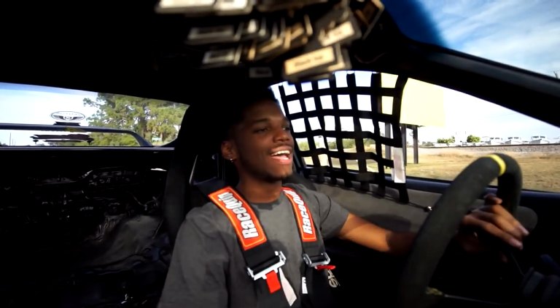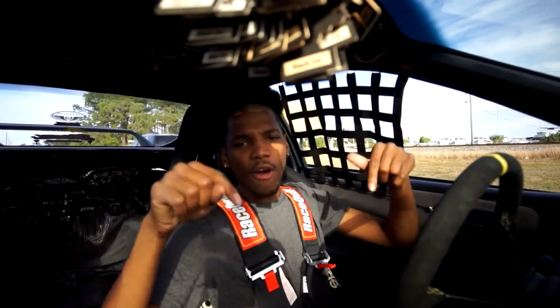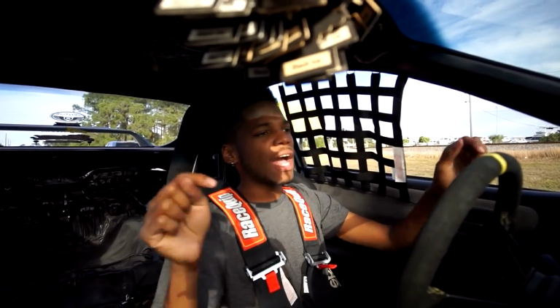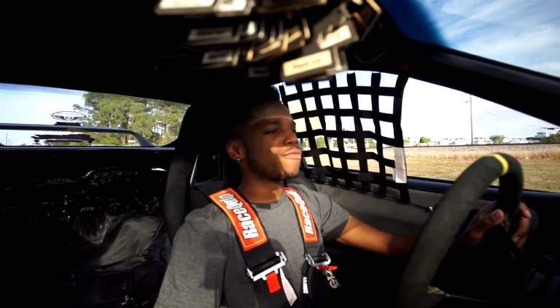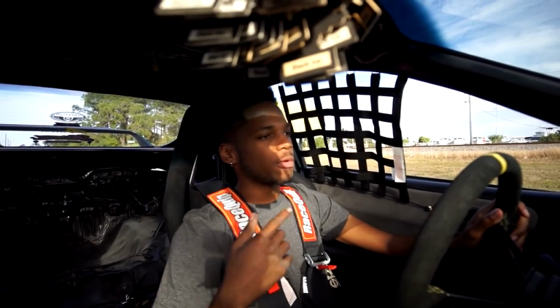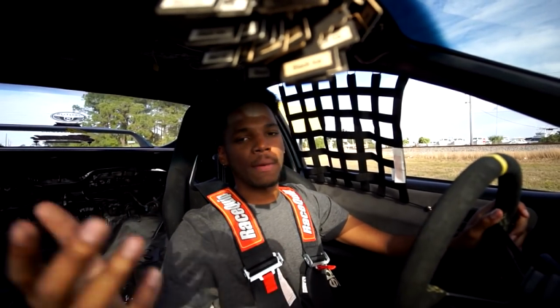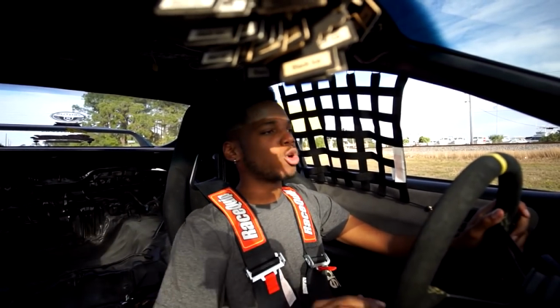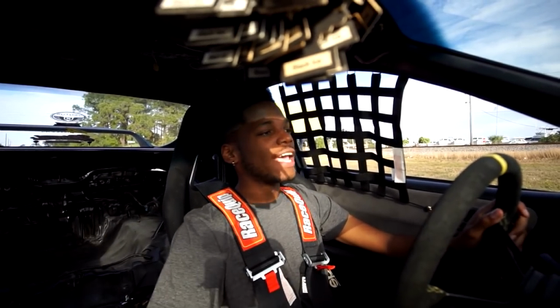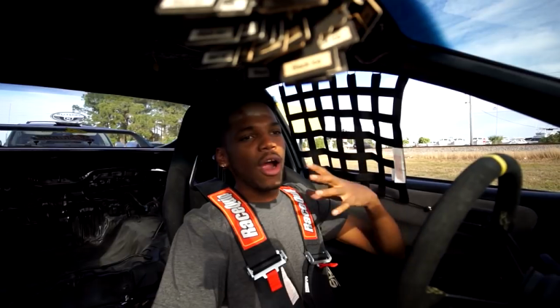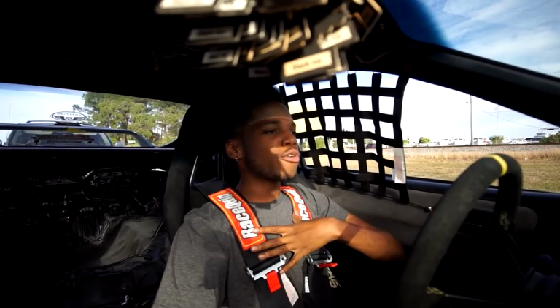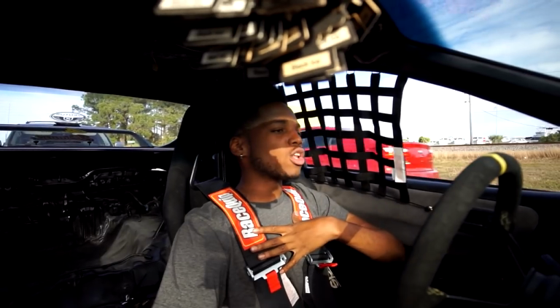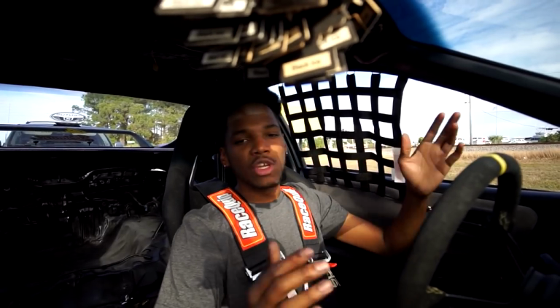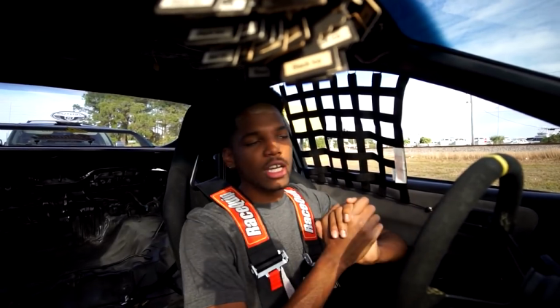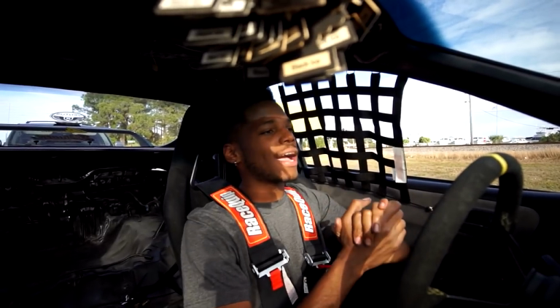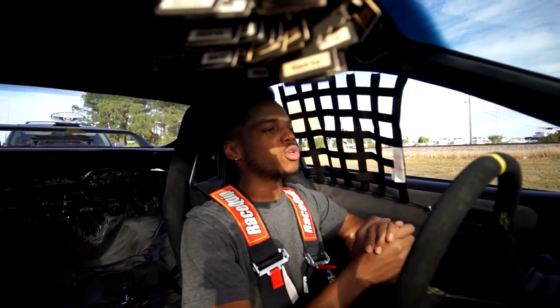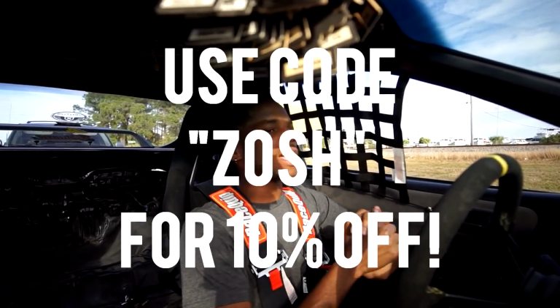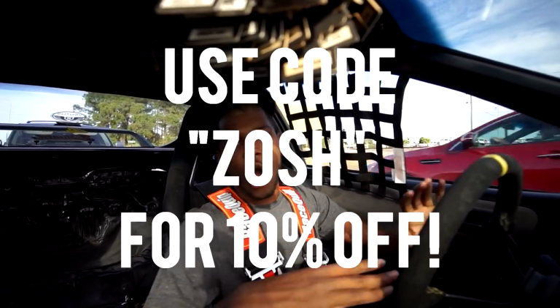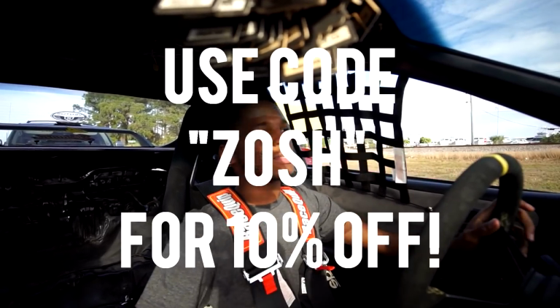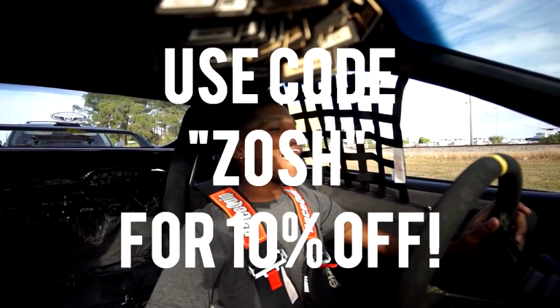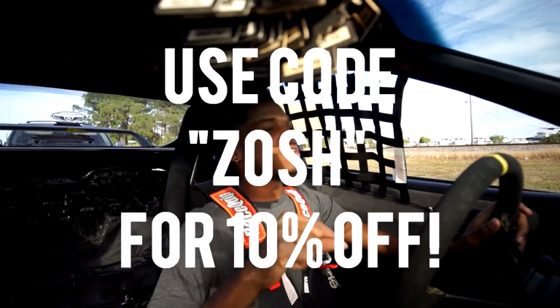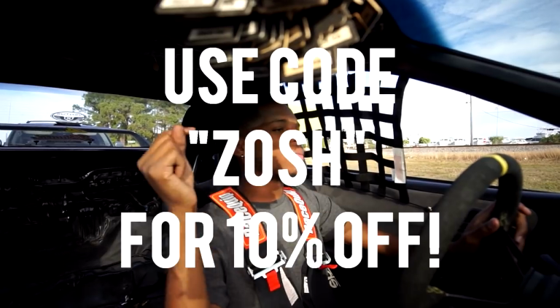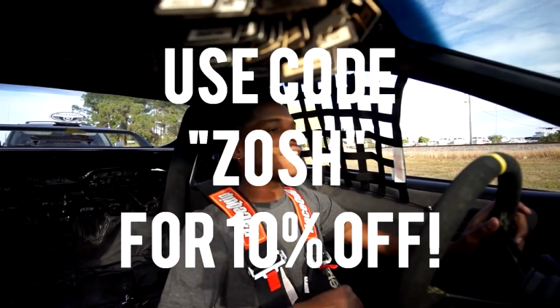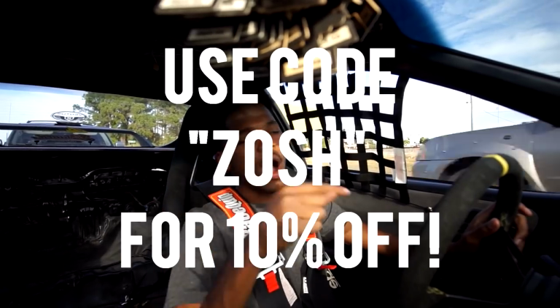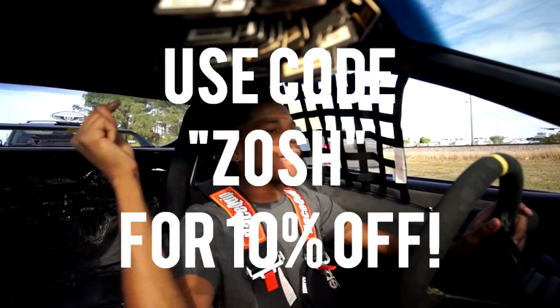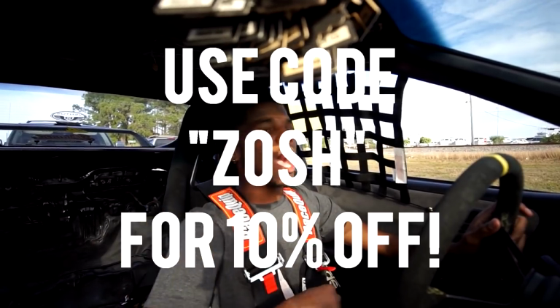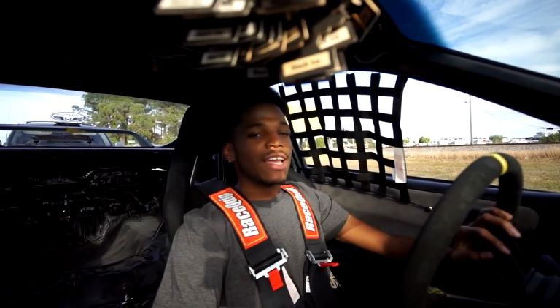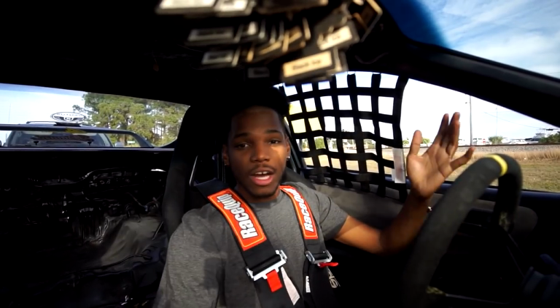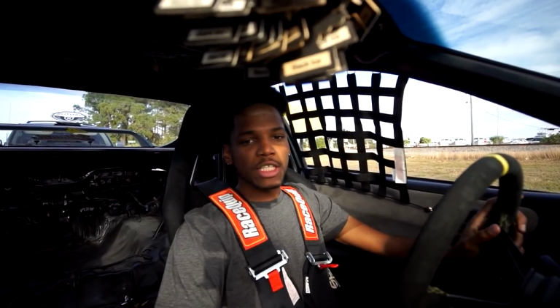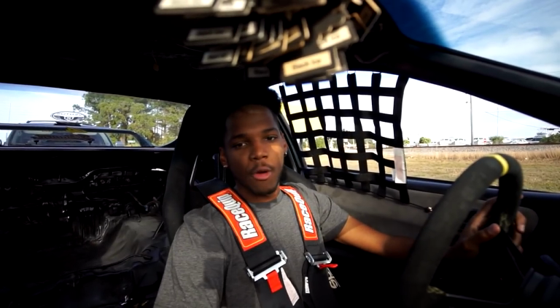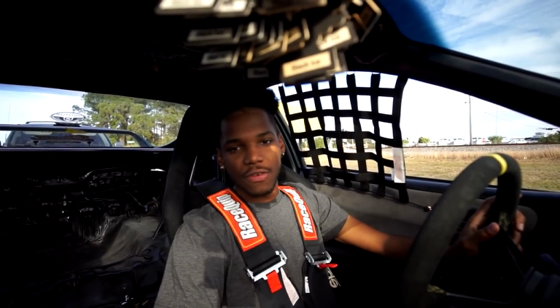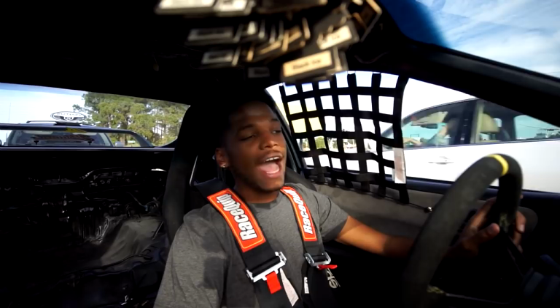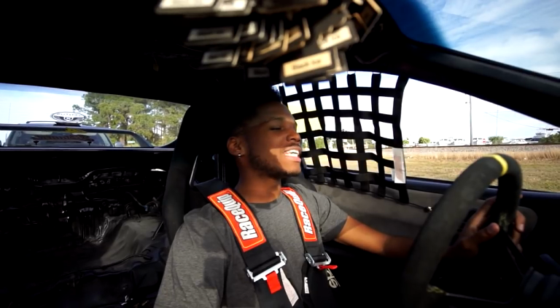I'll leave all the links down below to Function and Form if you want to pick up a set of coilovers. And if you're out there looking for some coilovers, I do have a hookup for you guys — use code ZOSH in all caps at www.M2autolife.com and you will receive a discount.